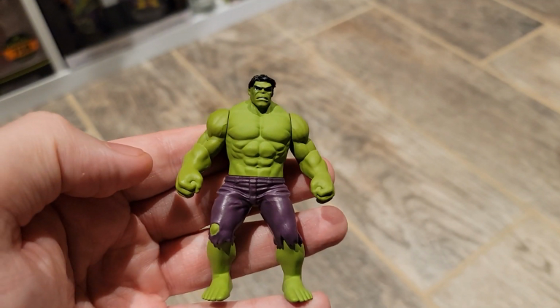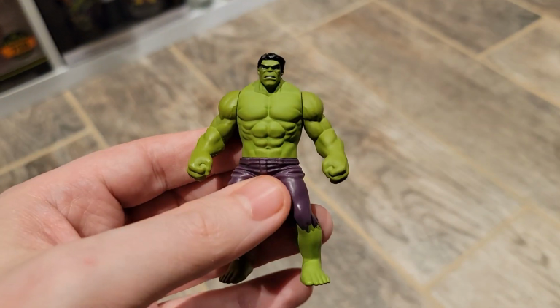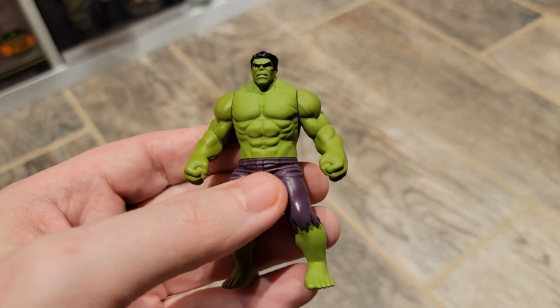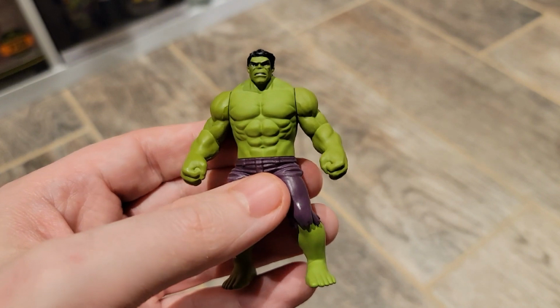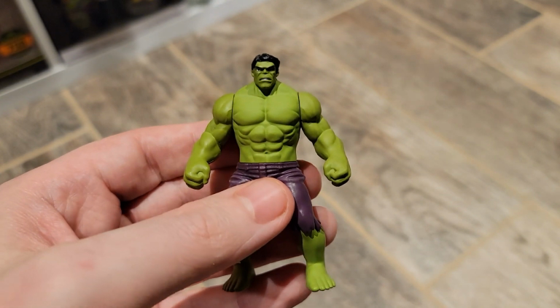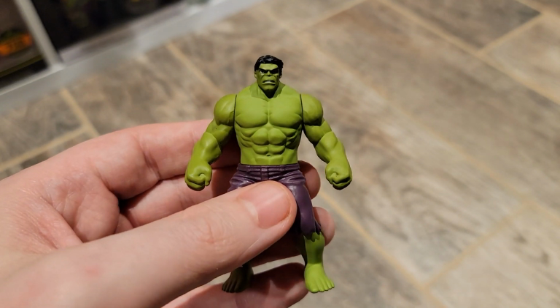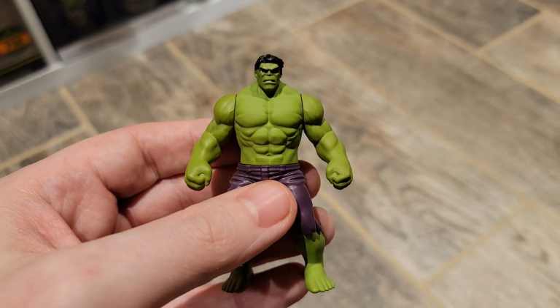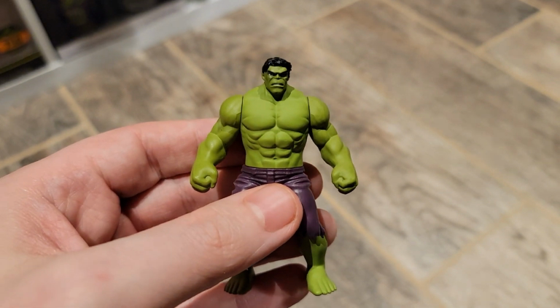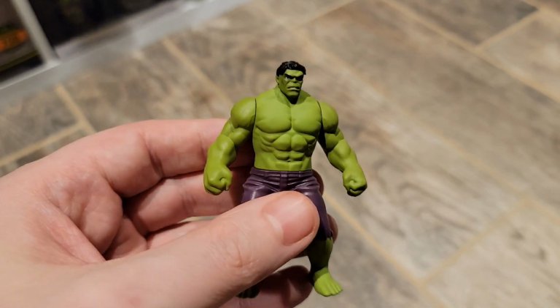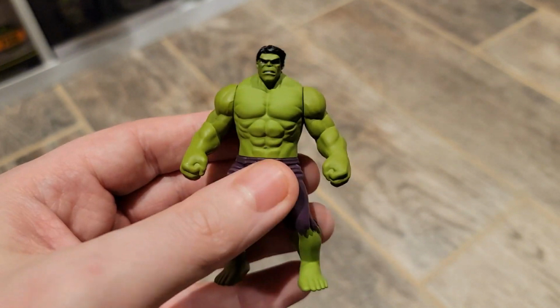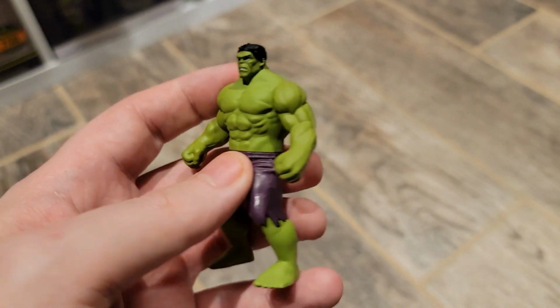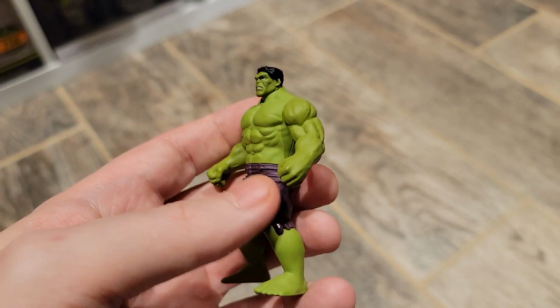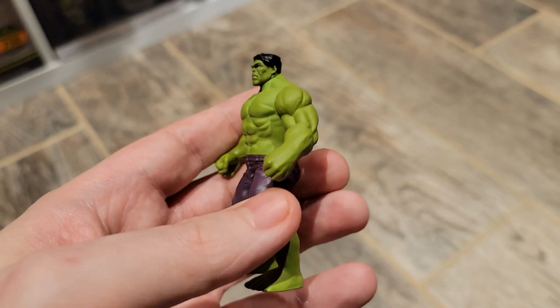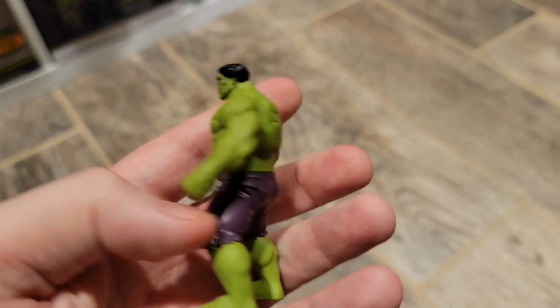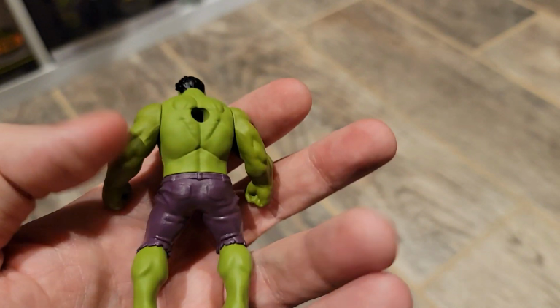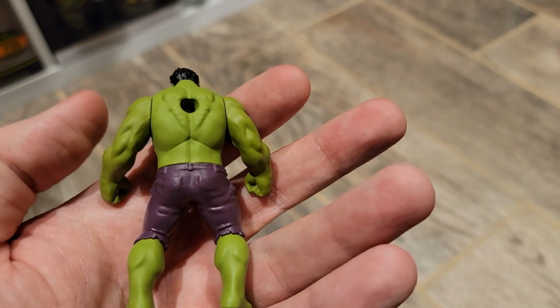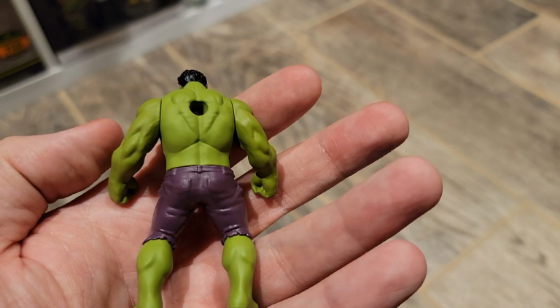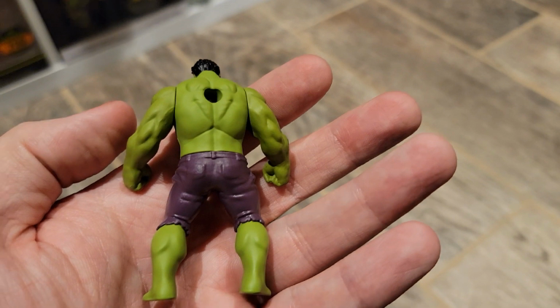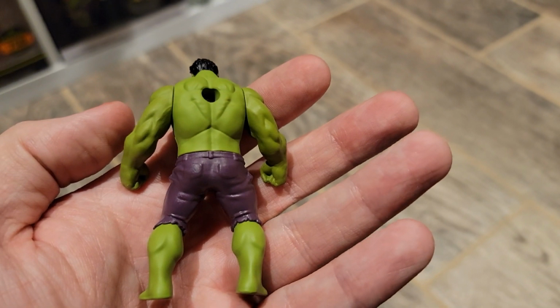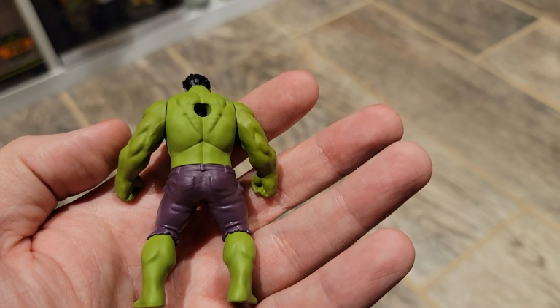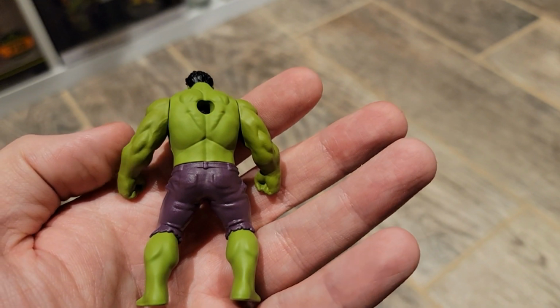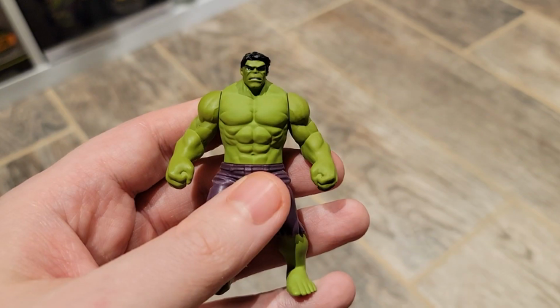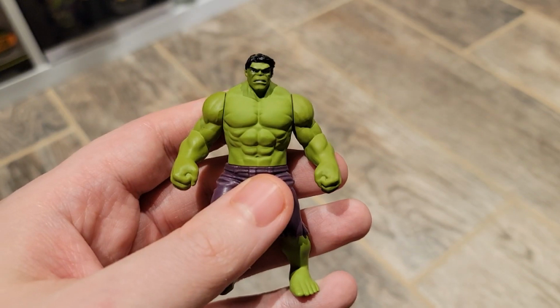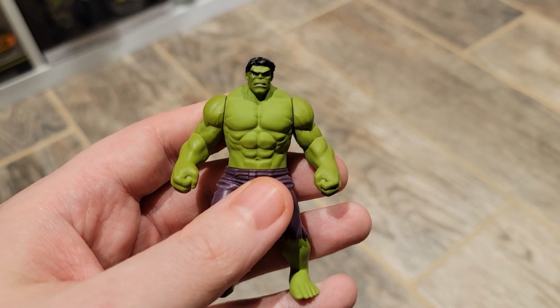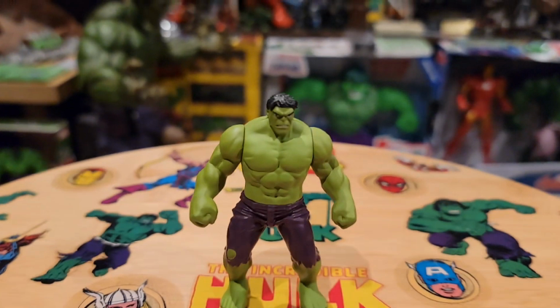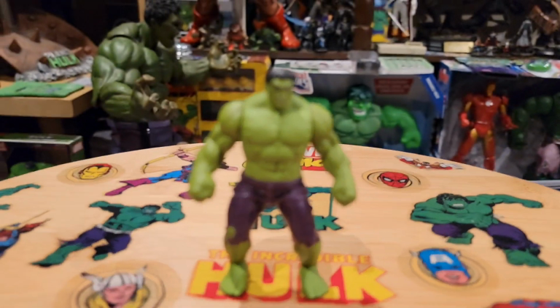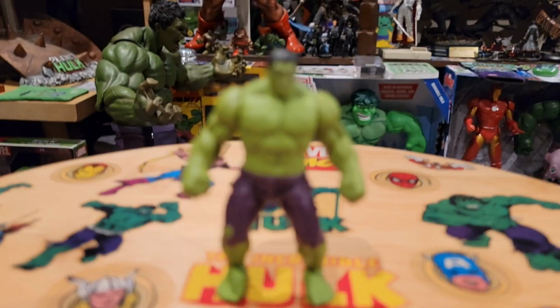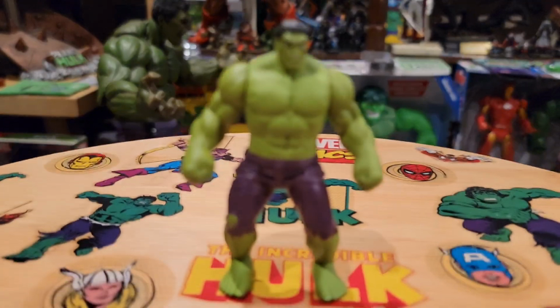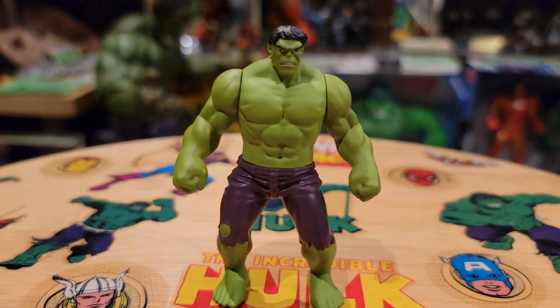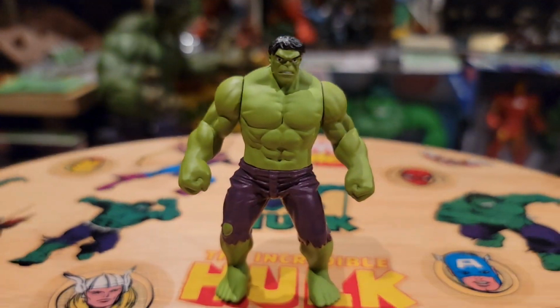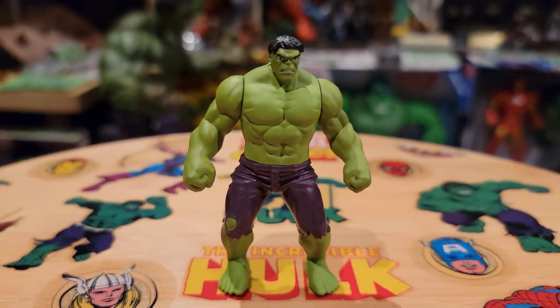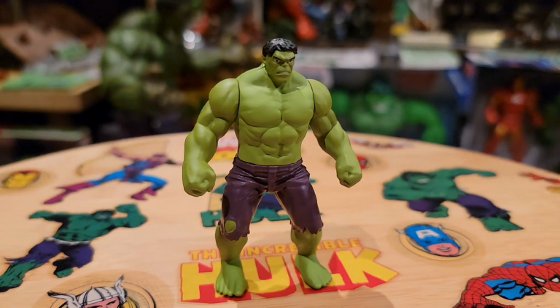It's very rare — about 20 to 30 bucks. You can probably still find it, but it might be a little more expensive since it's been a few years. As a minifigure, definitely worth getting. I like it. That's about it for the review, so I'll just give you one more final spin.